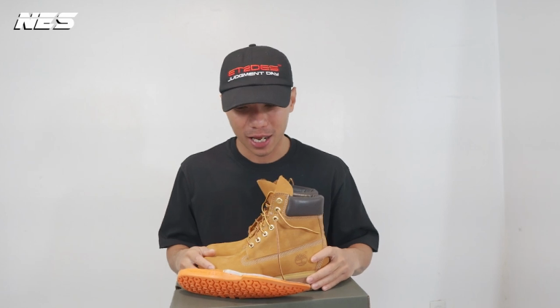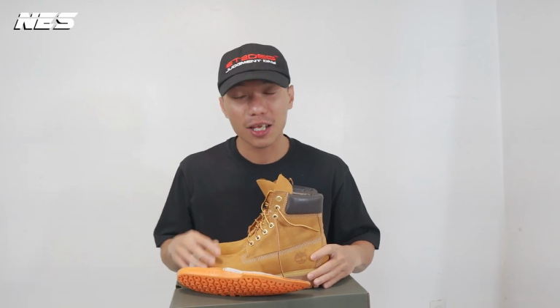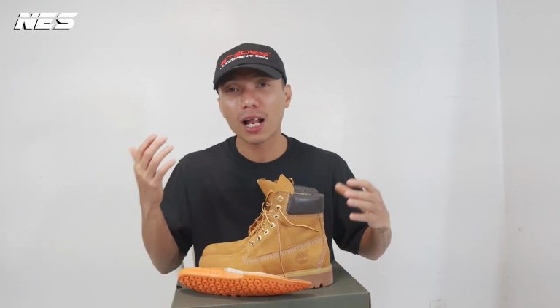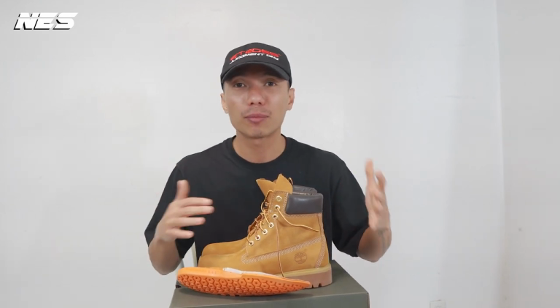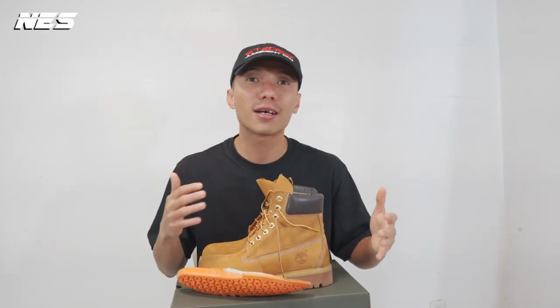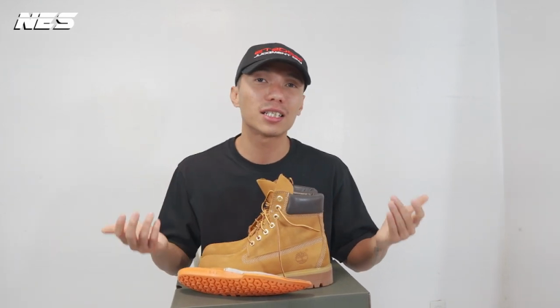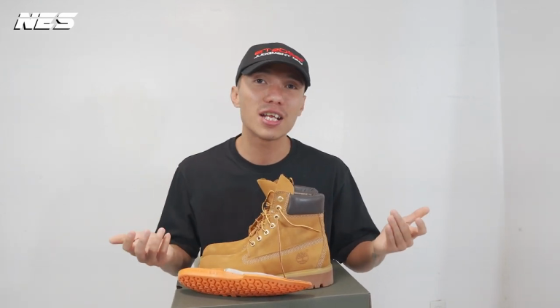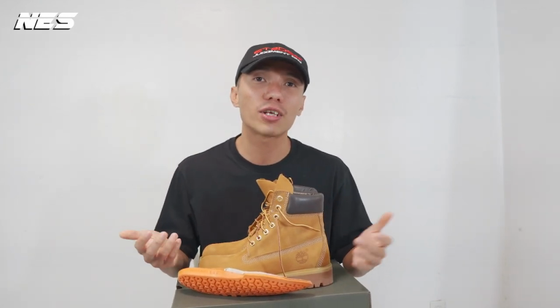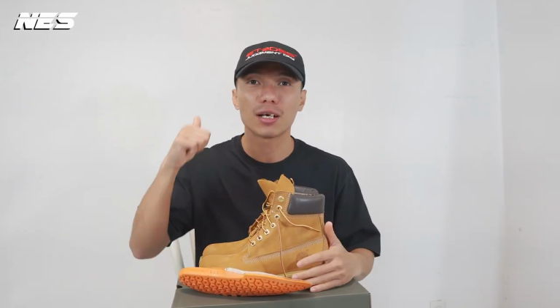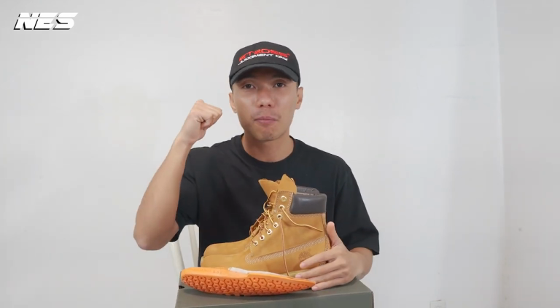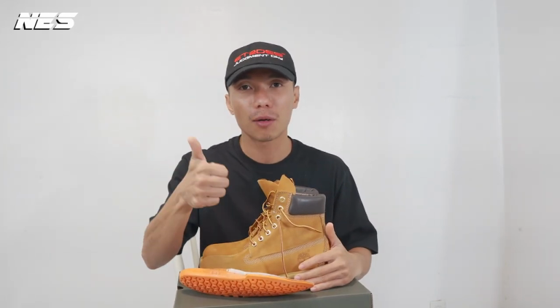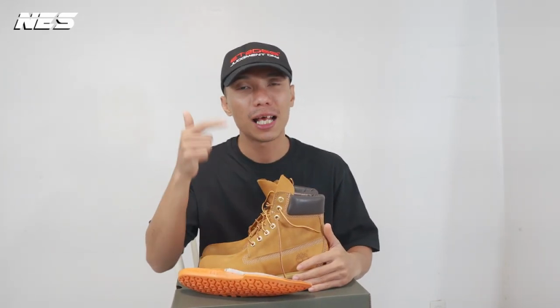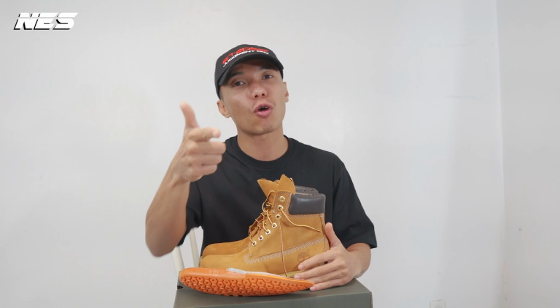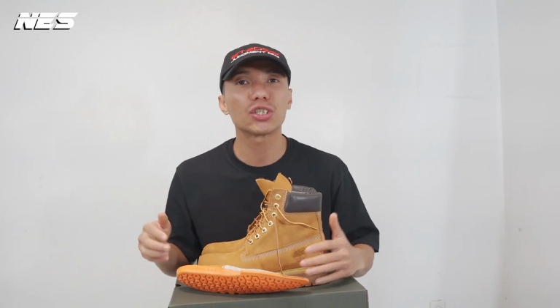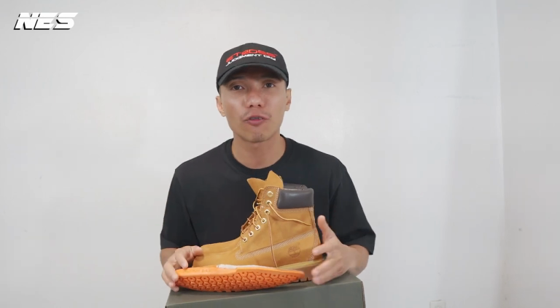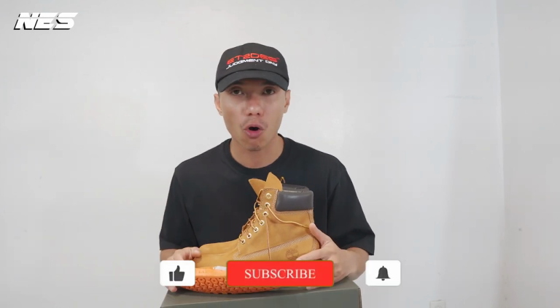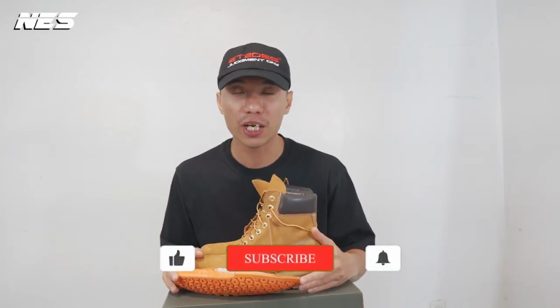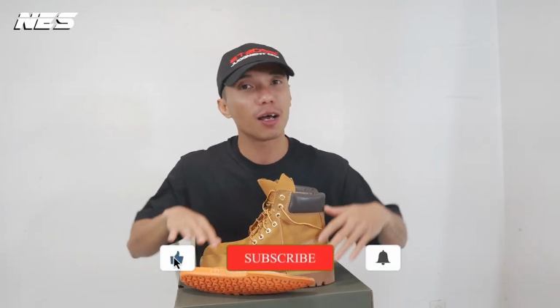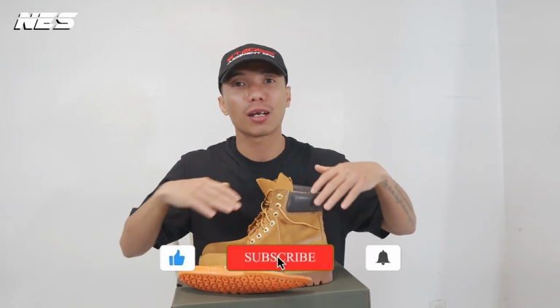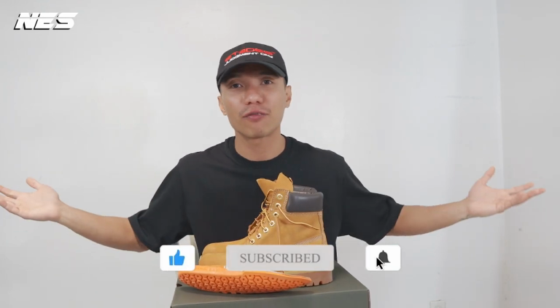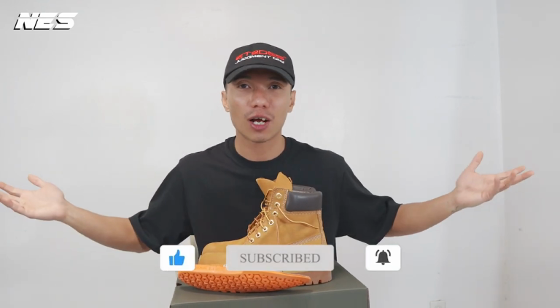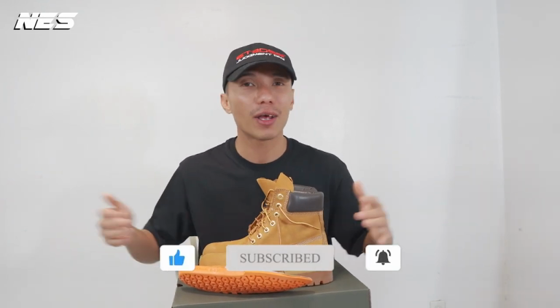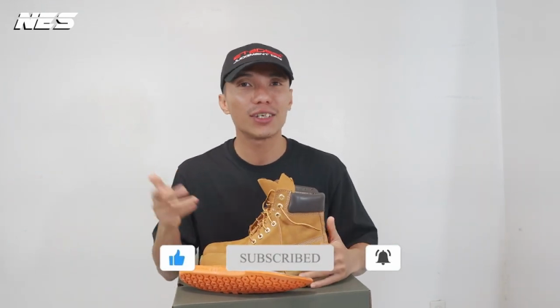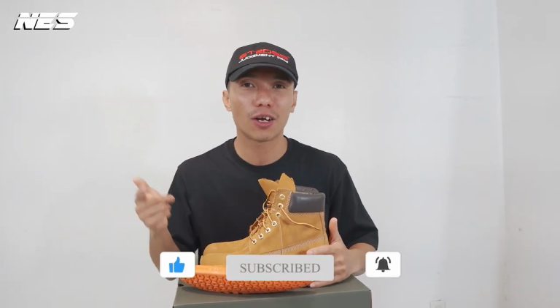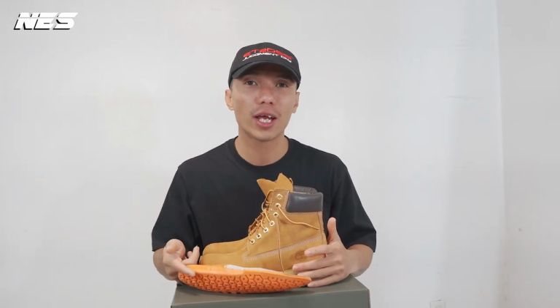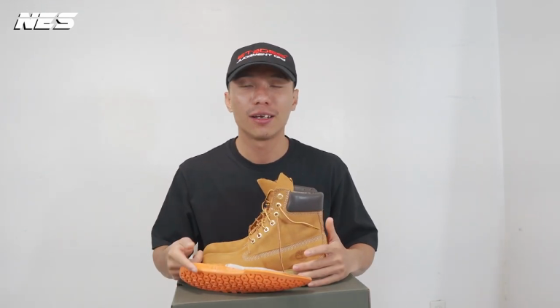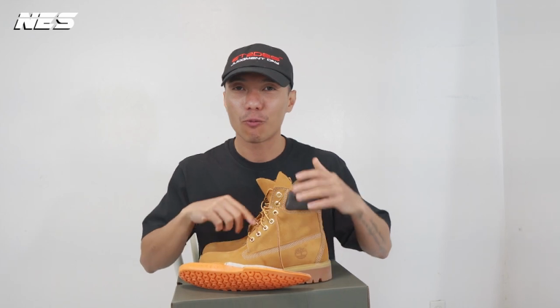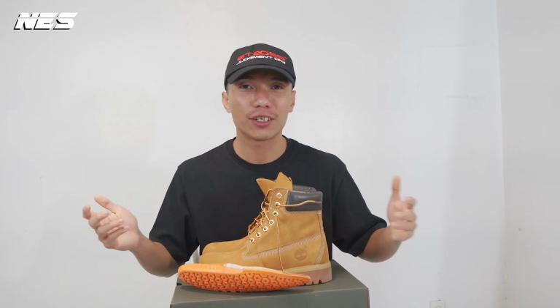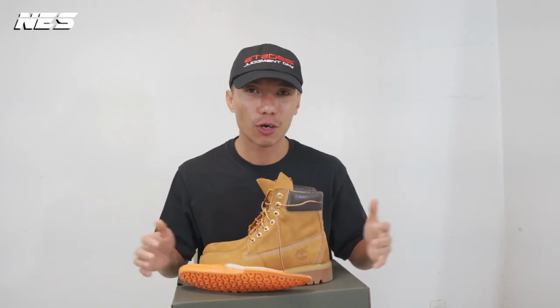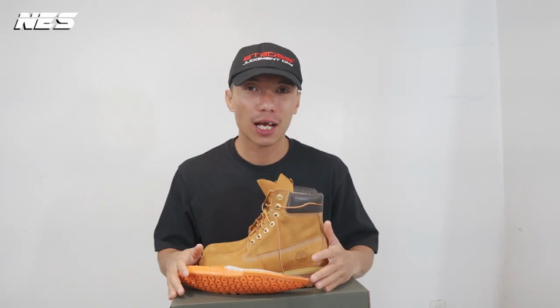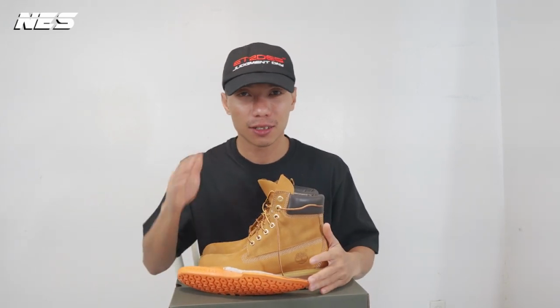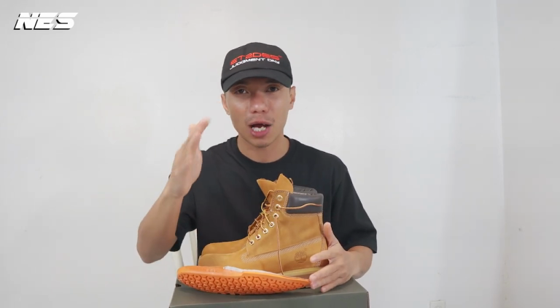If you liked one of the looks in this video, give me a thumbs up and subscribe to my channel for more videos. I have a lot of videos coming up every single week and I can't wait to share them with you guys. I'm out.